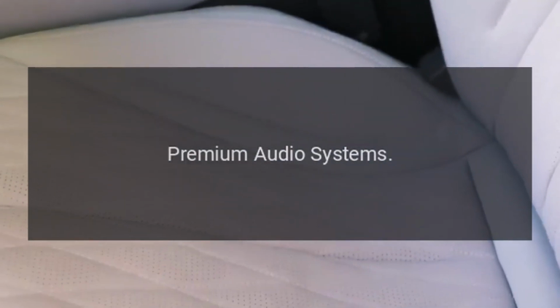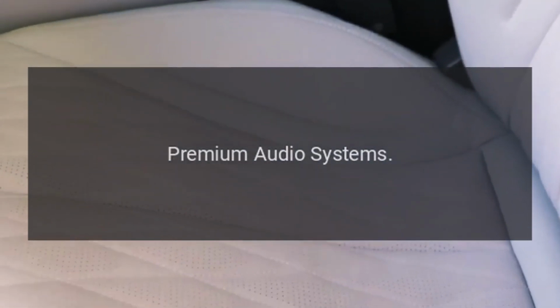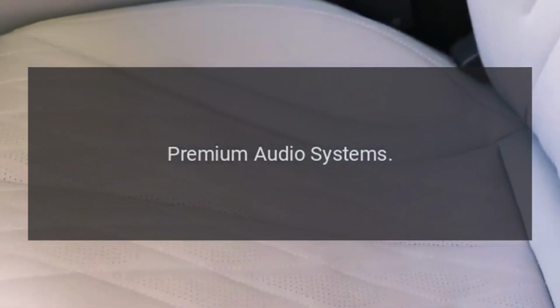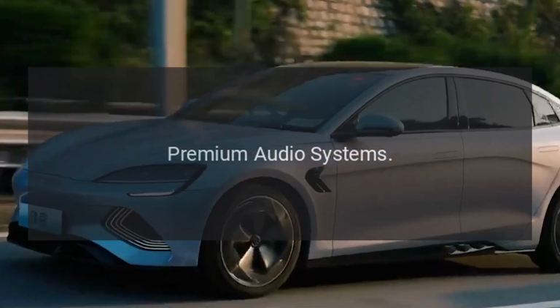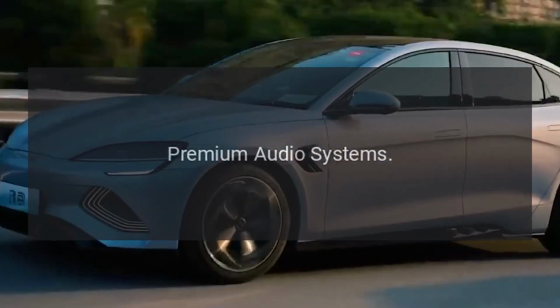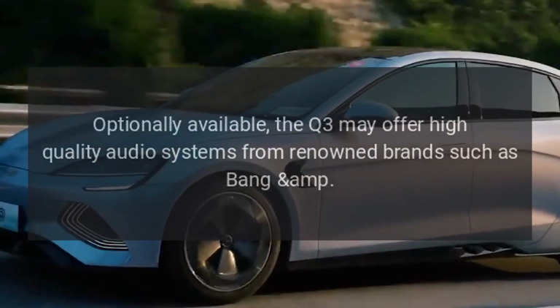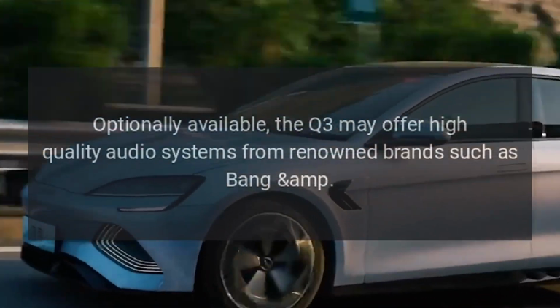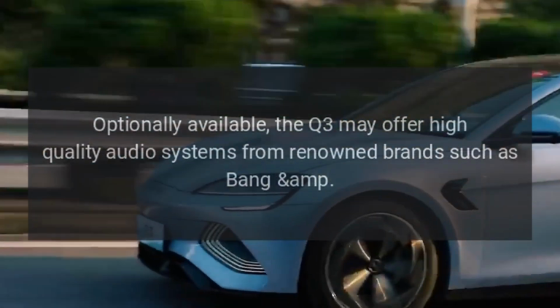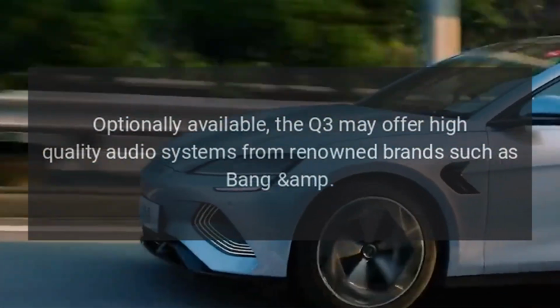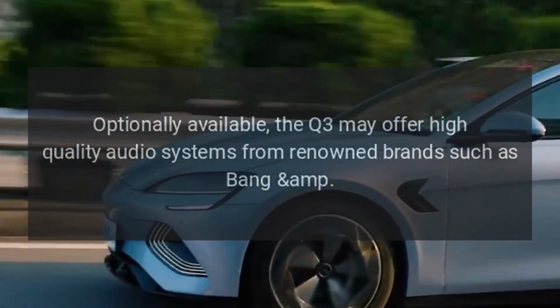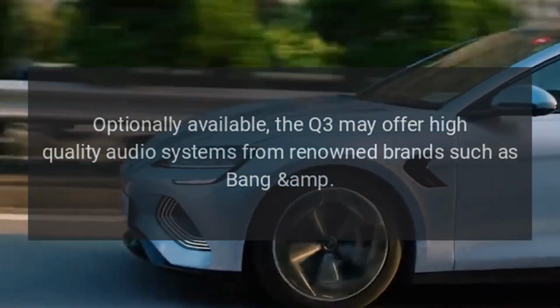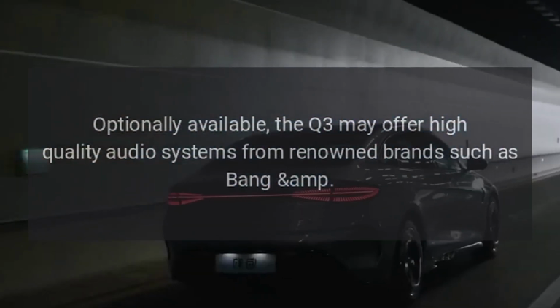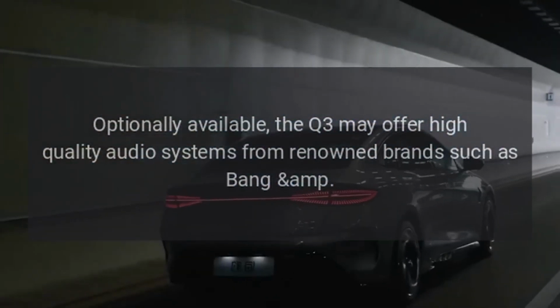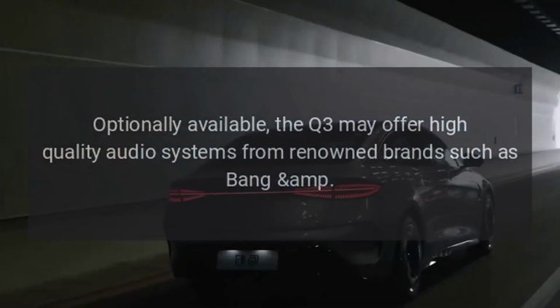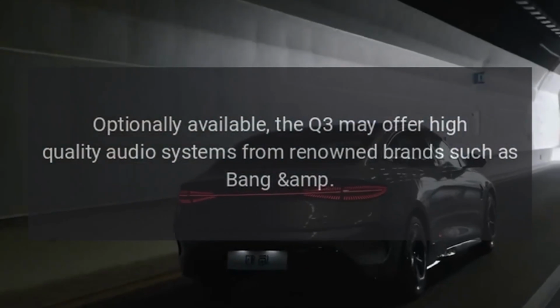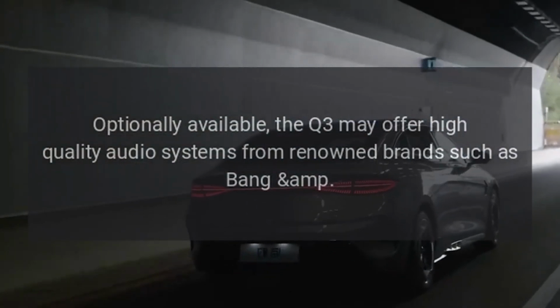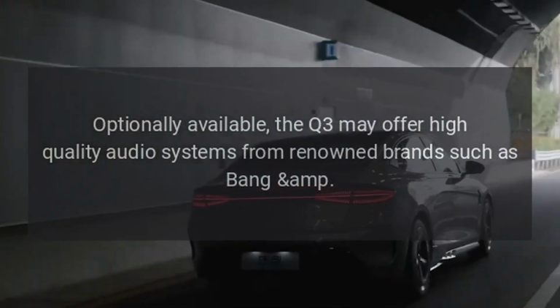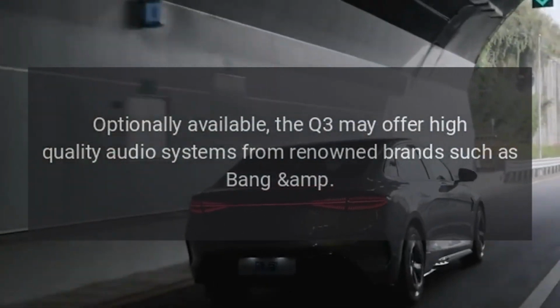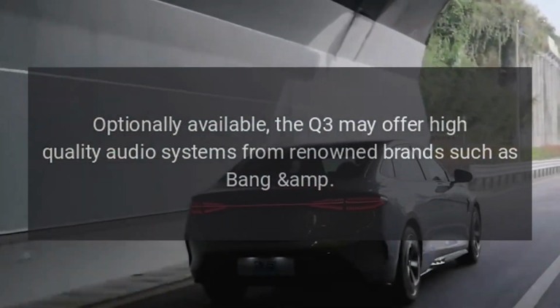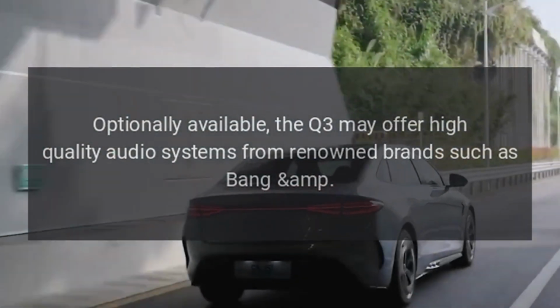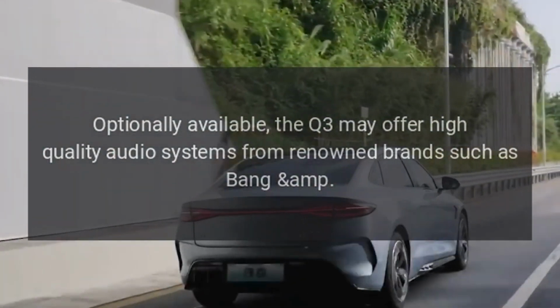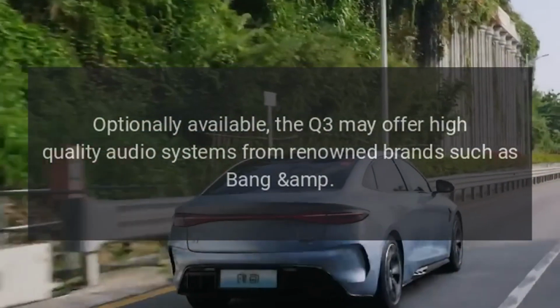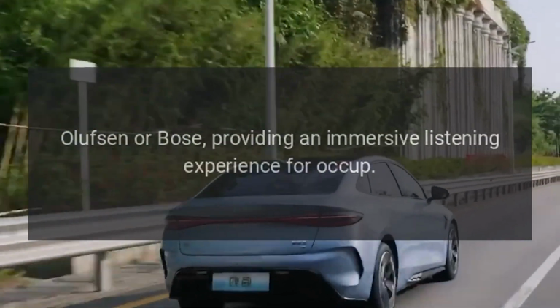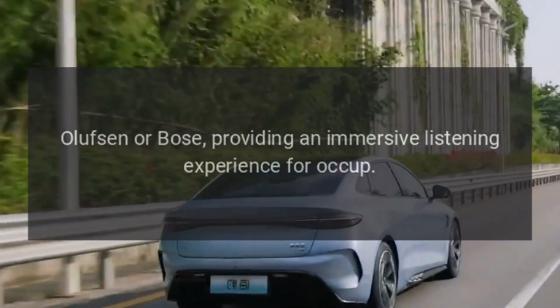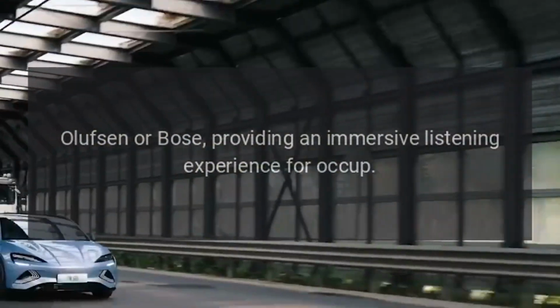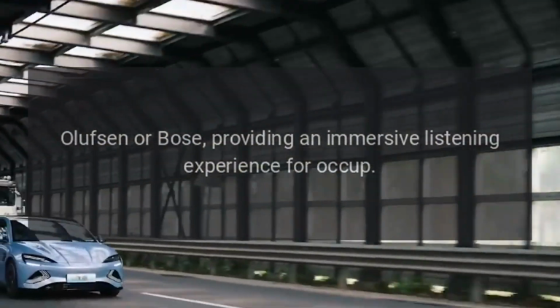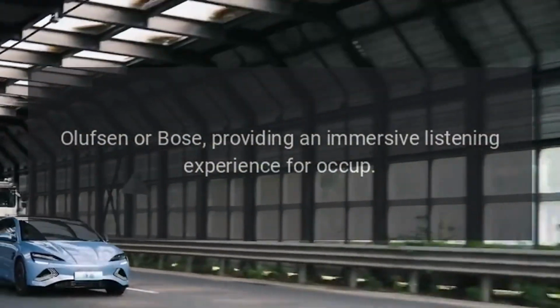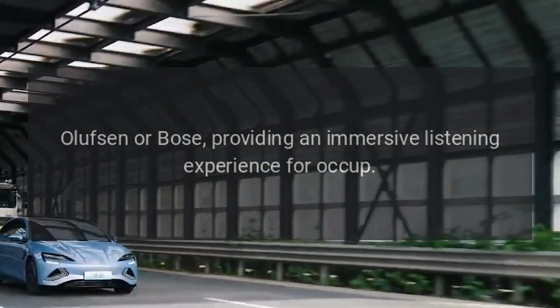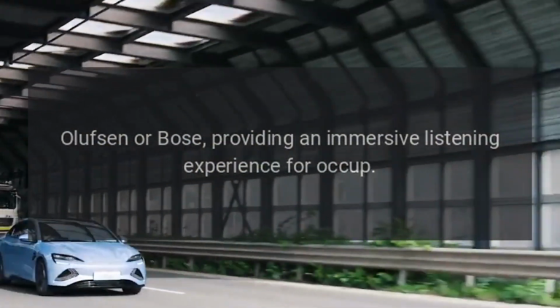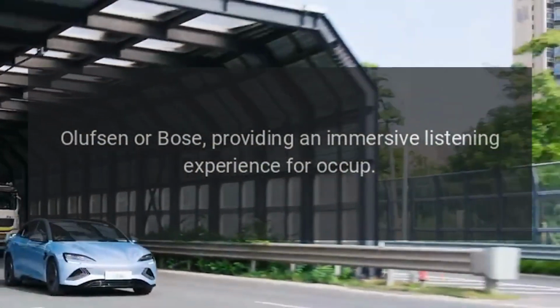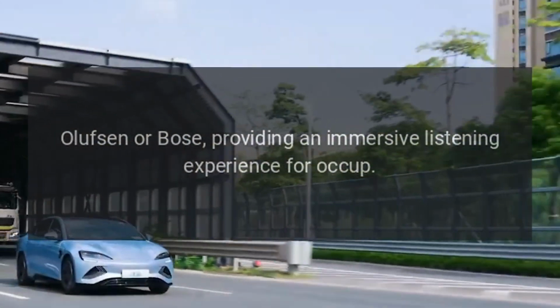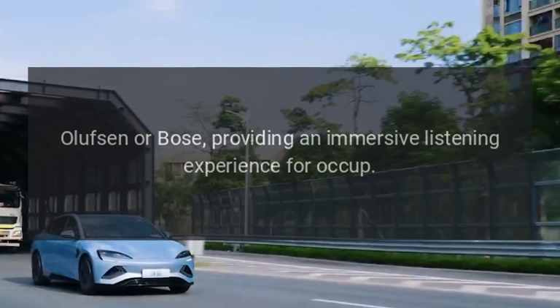Premium Audio Systems: Optionally available, the Q3 may offer high-quality audio systems from renowned brands such as Bang & Olufsen or Bose, providing an immersive listening experience for occupants.